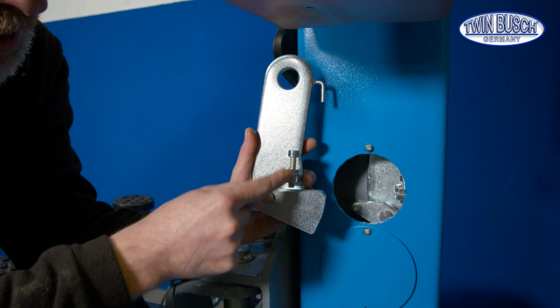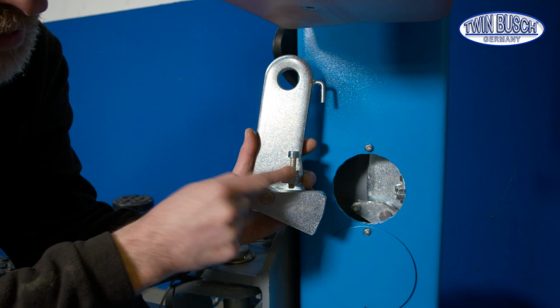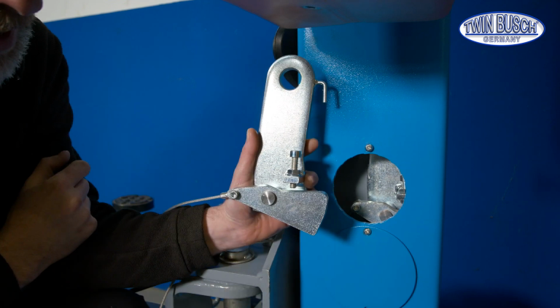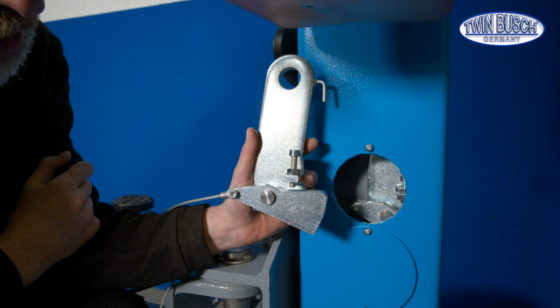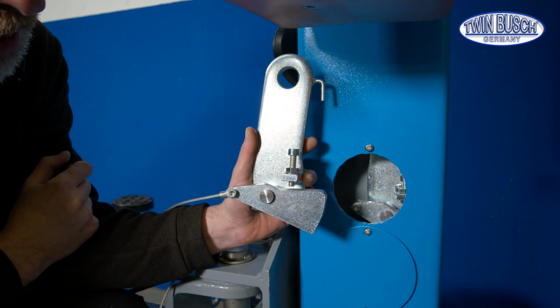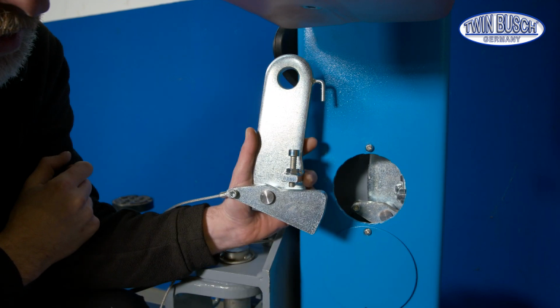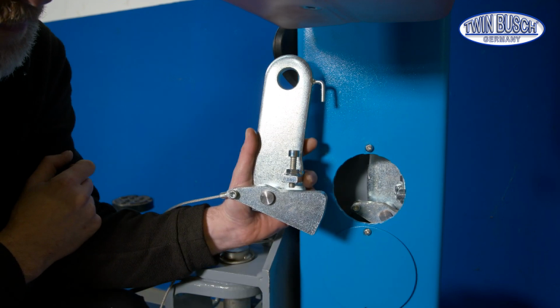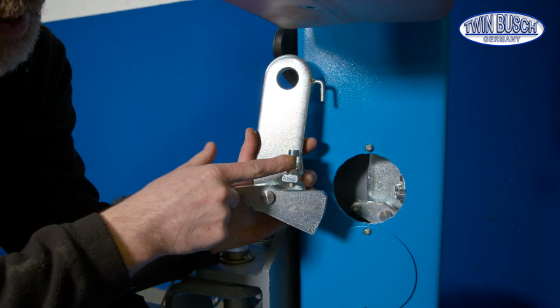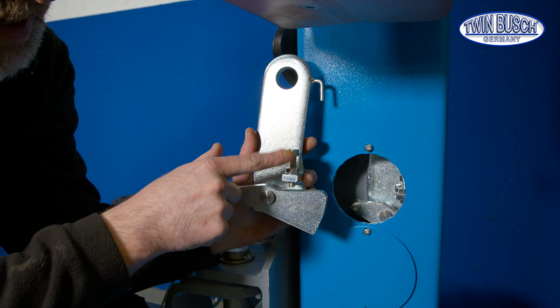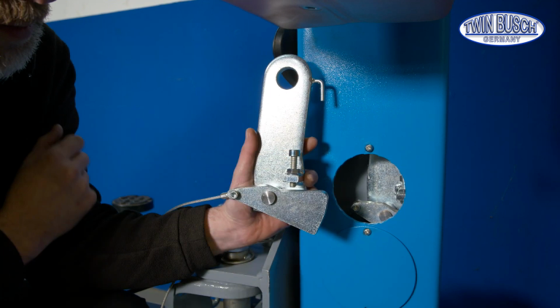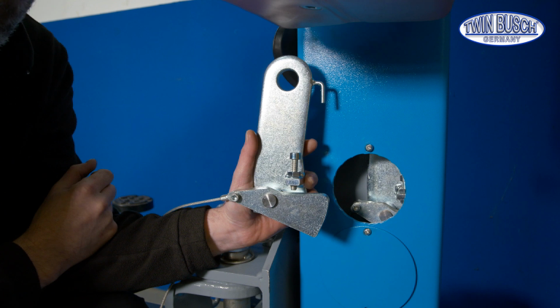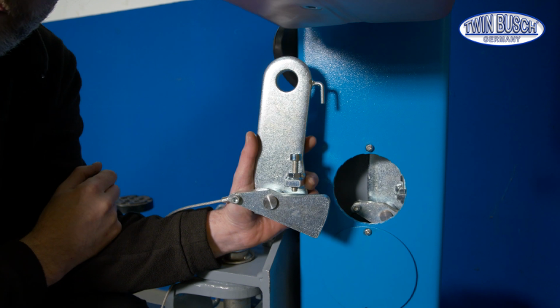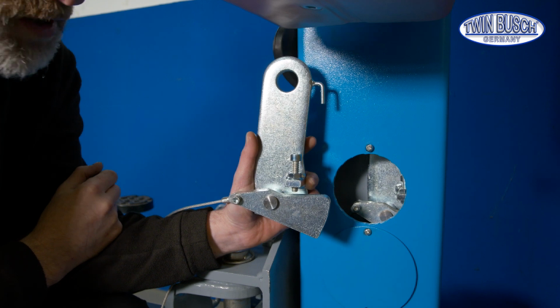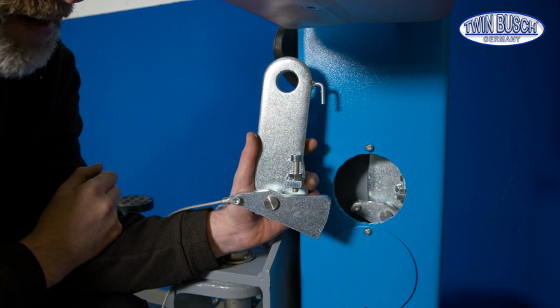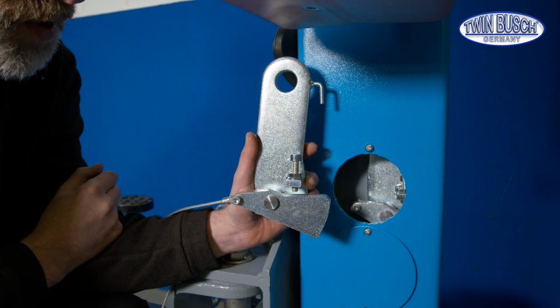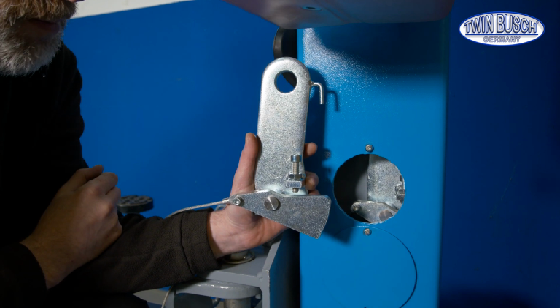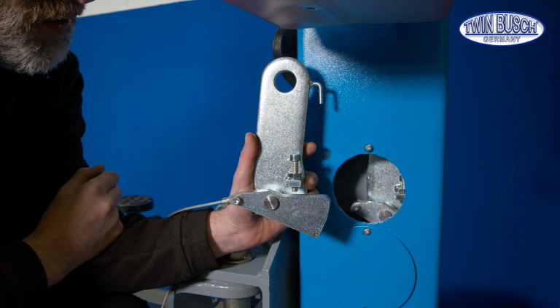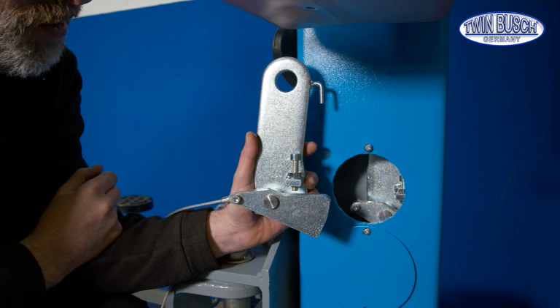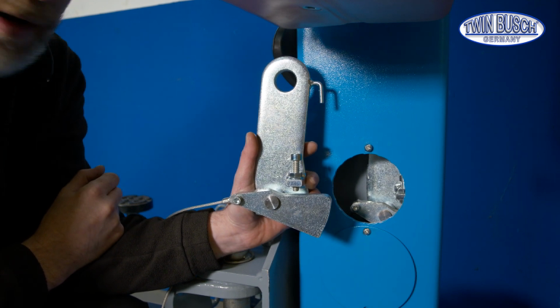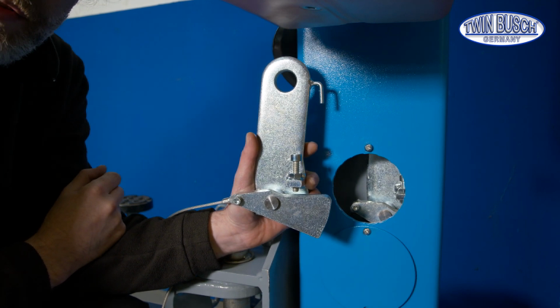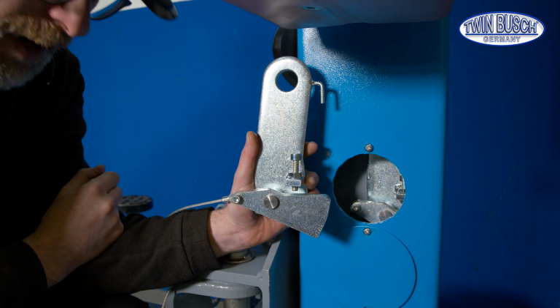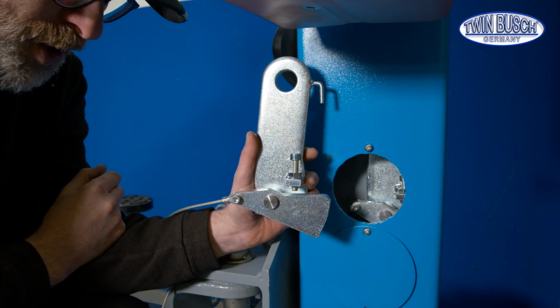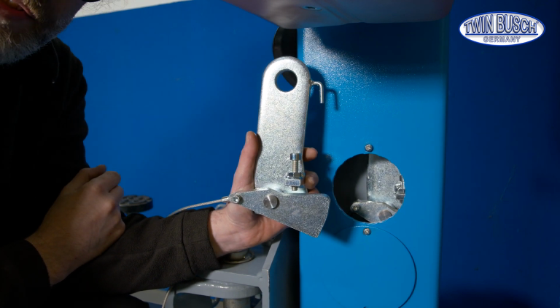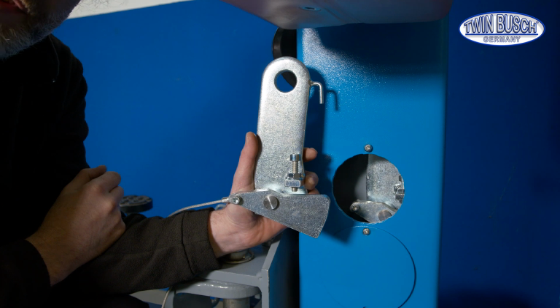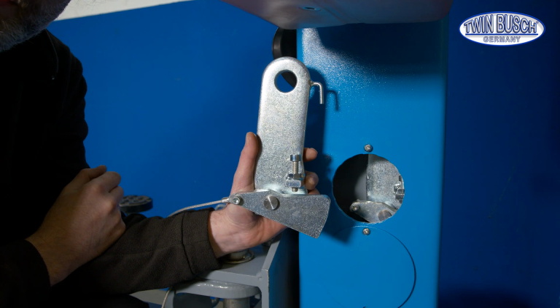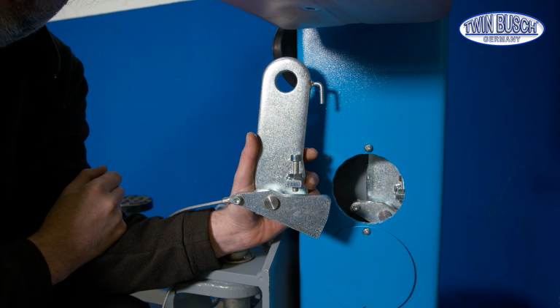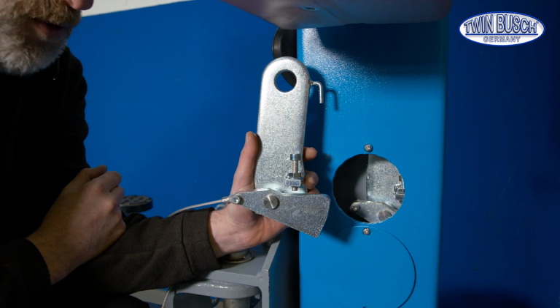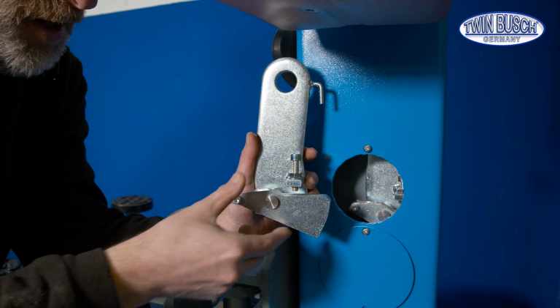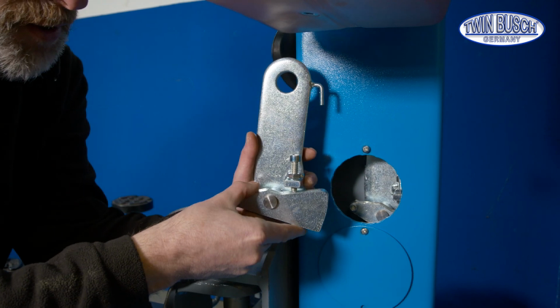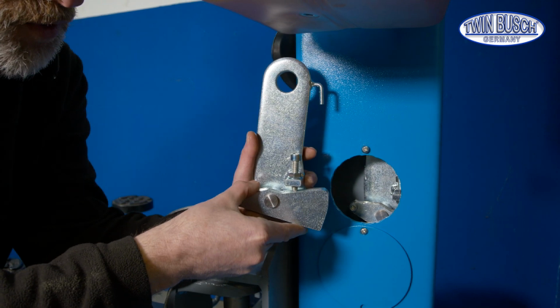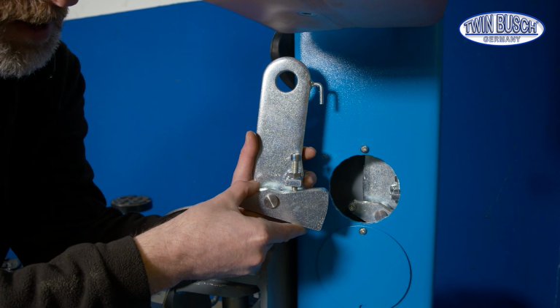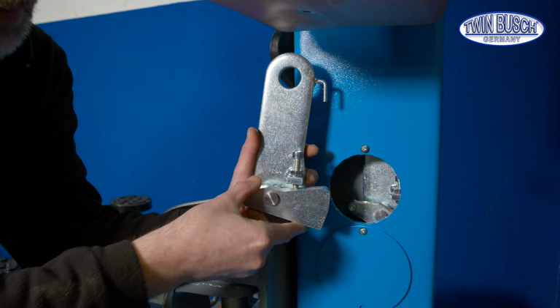The safety catch has an adjustment screw. I'll now explain exactly what can be adjusted. I'll show you an incorrect setting first, the reasons for it, and how to avoid it.